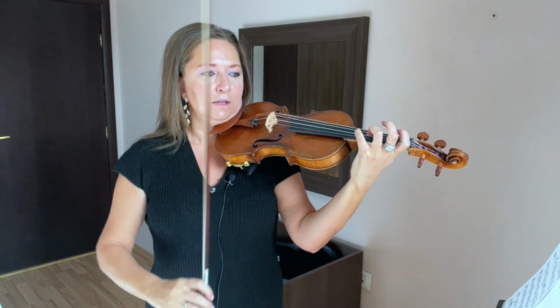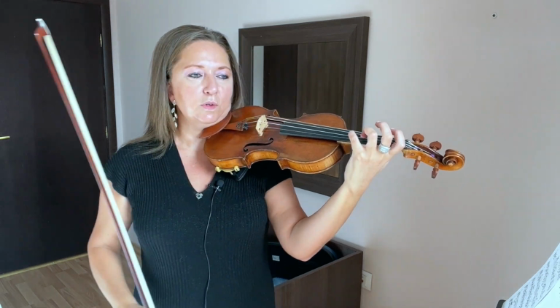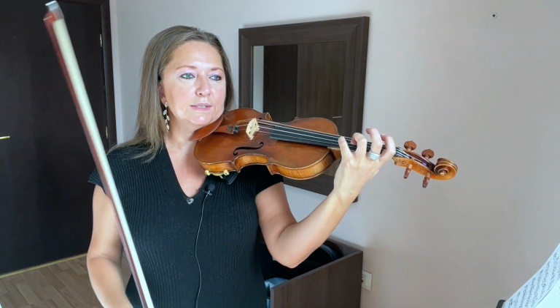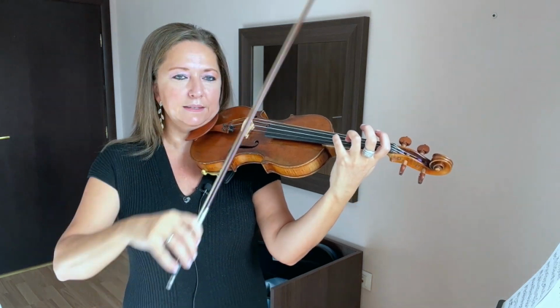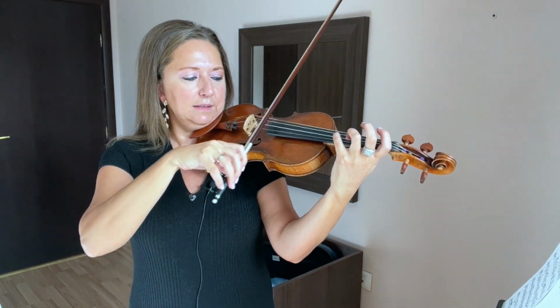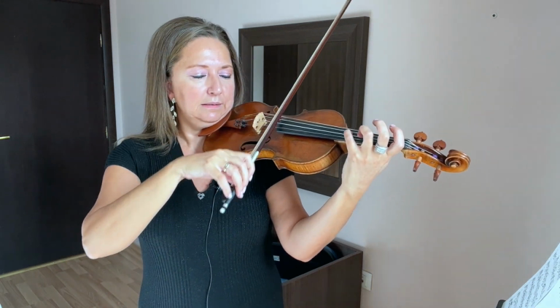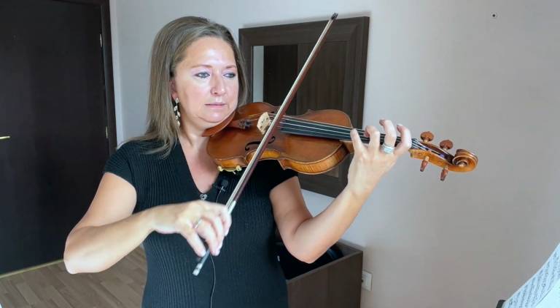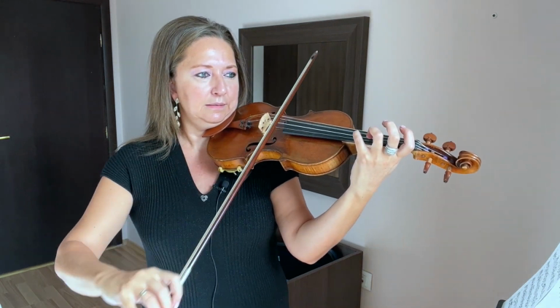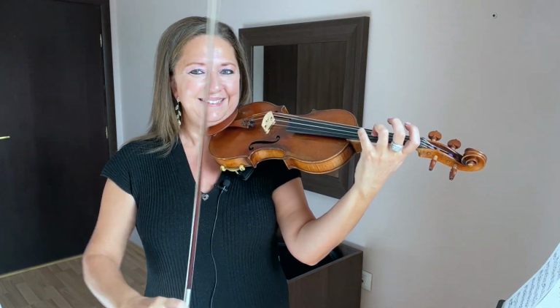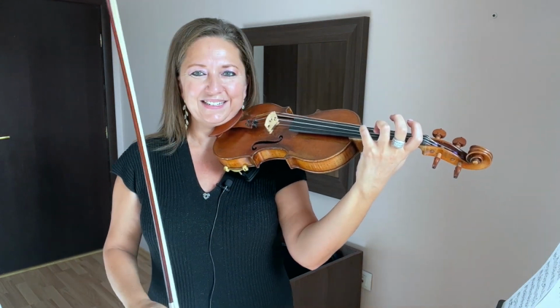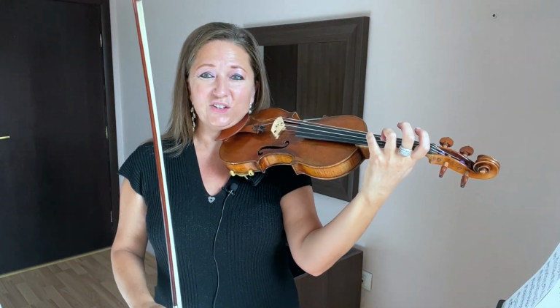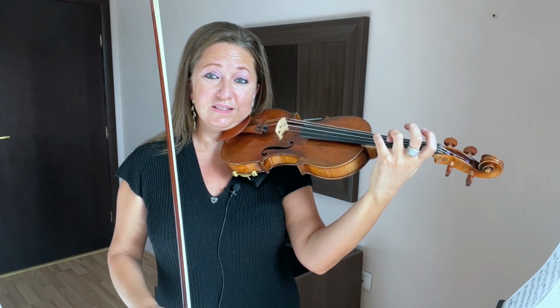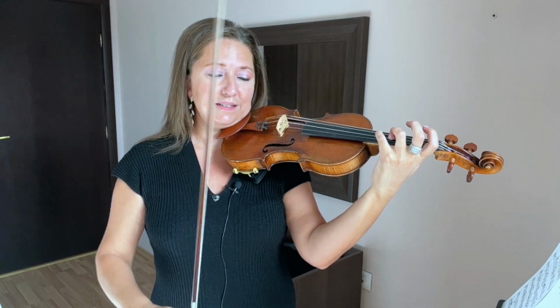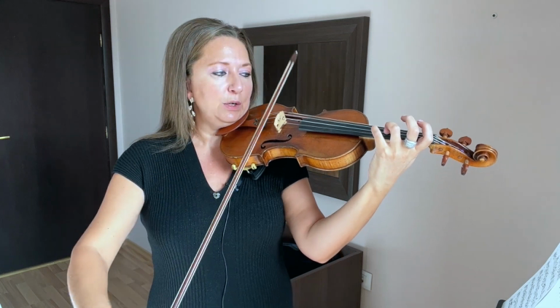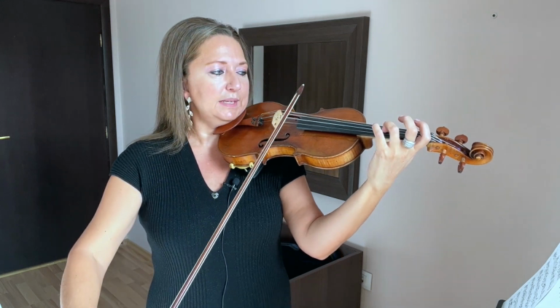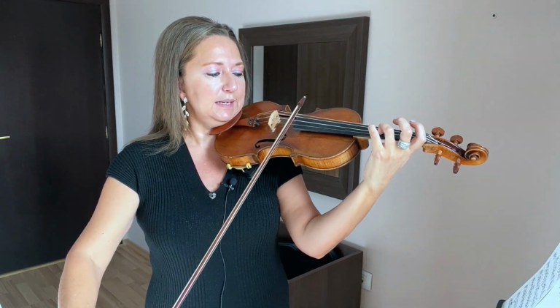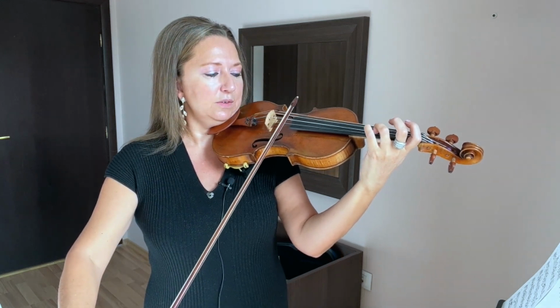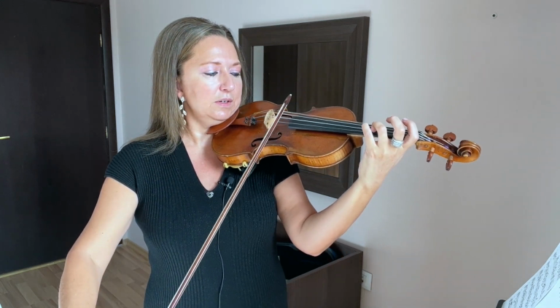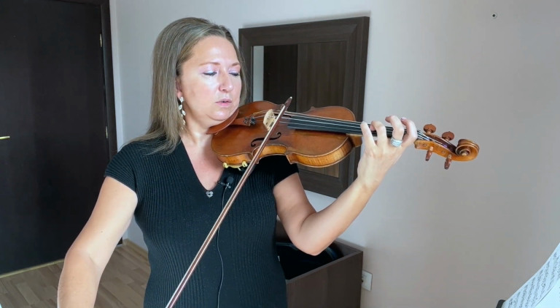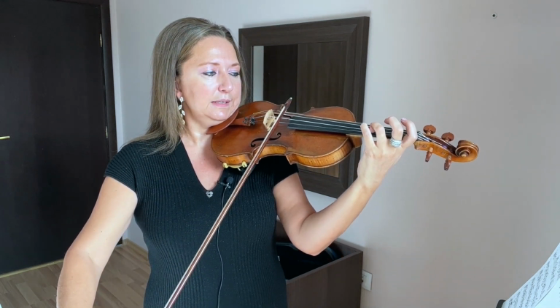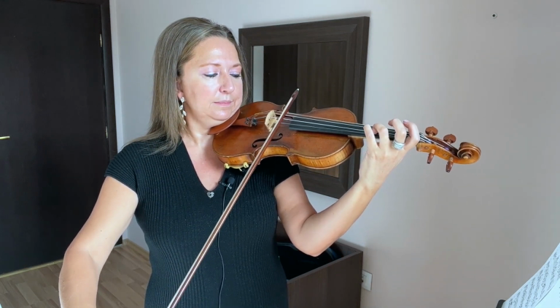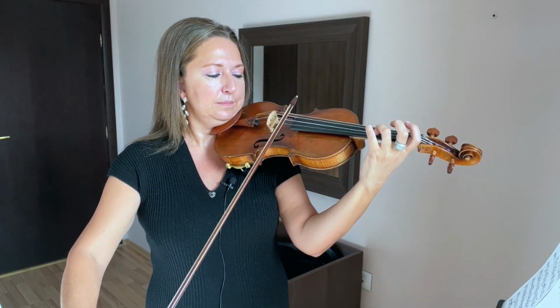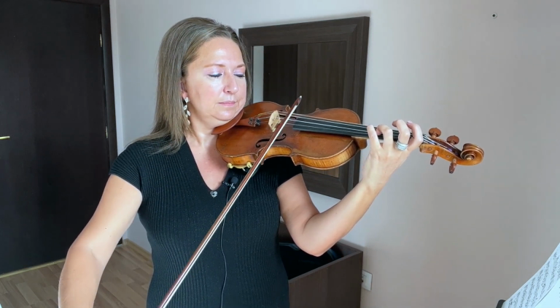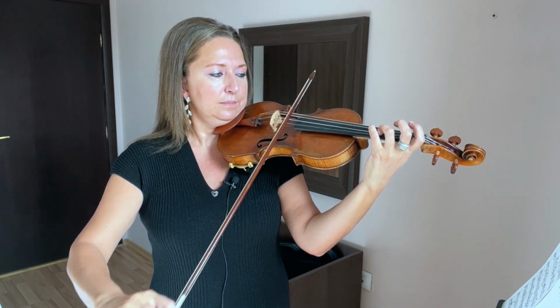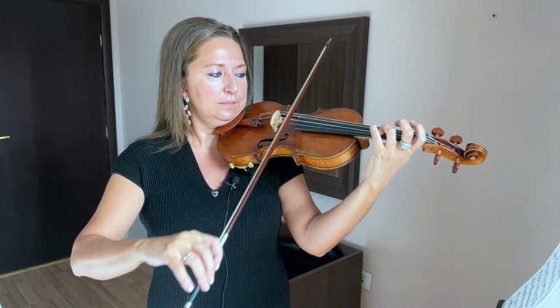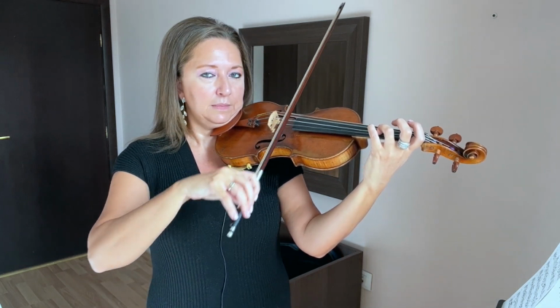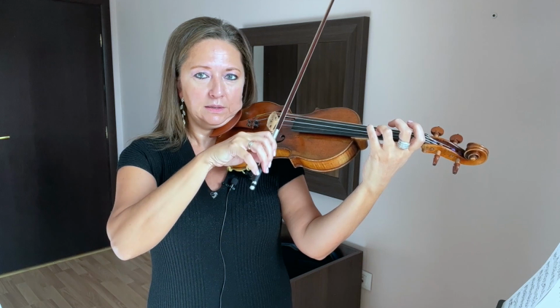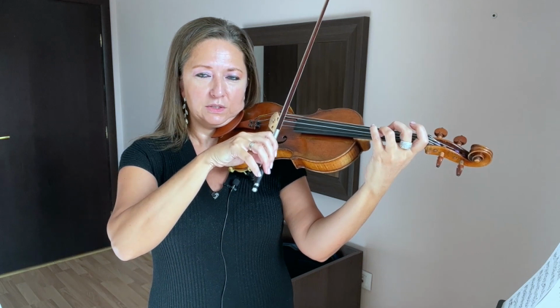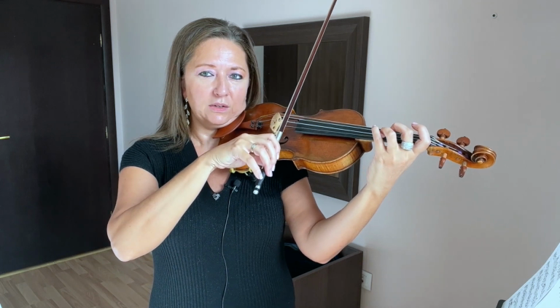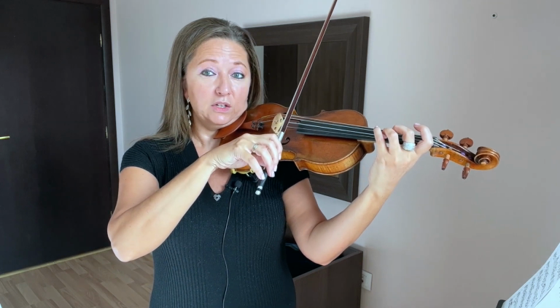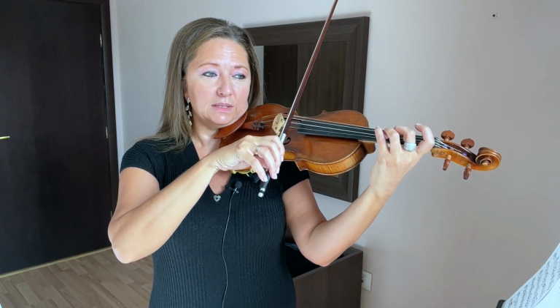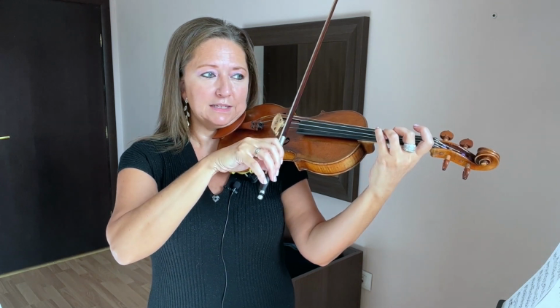The E and the open D is going to sound a little dissonant, but the D — your third finger with the open D — should sound in unison practically.